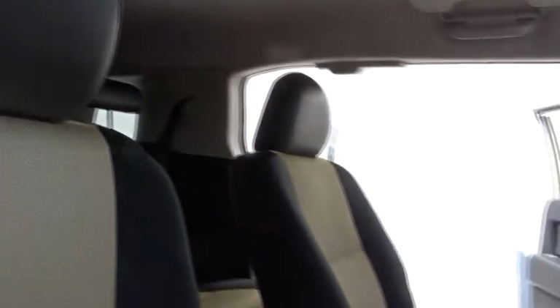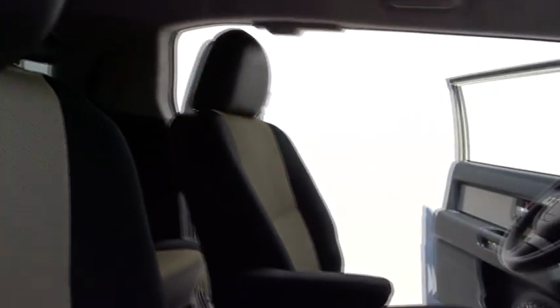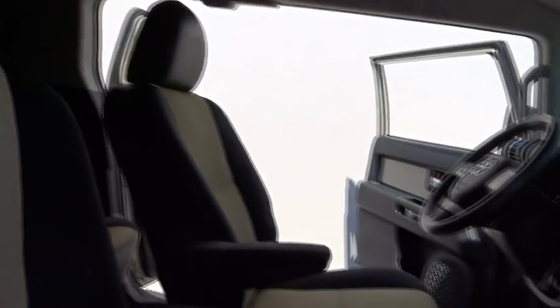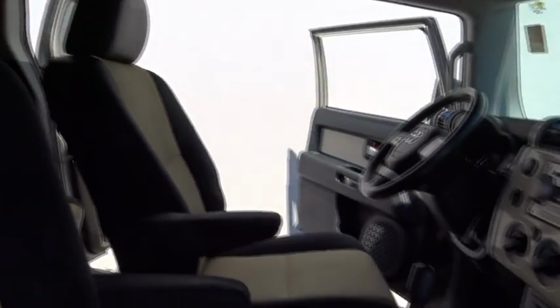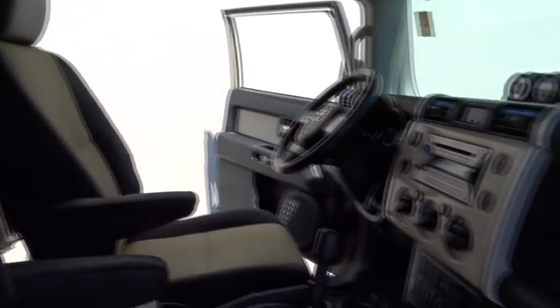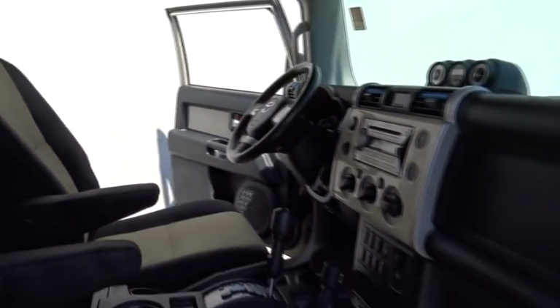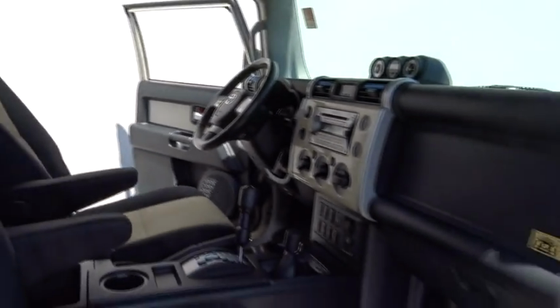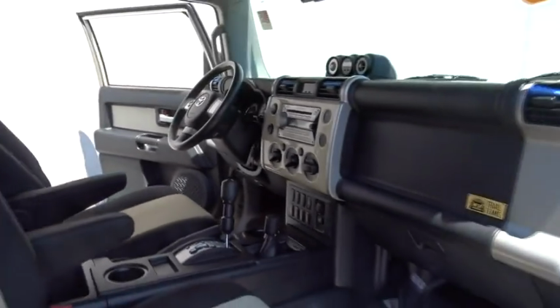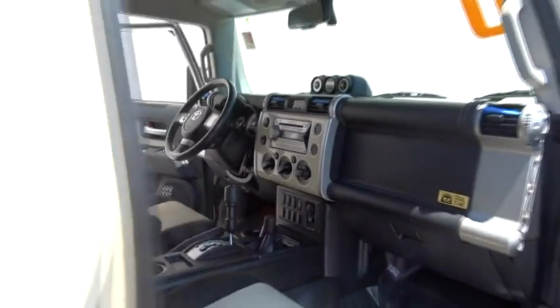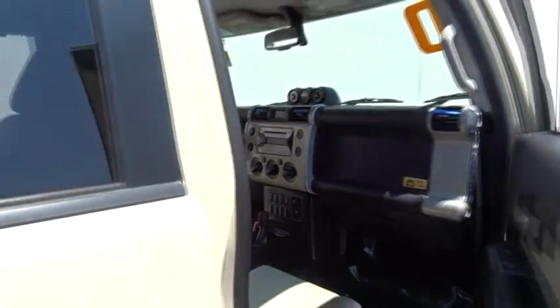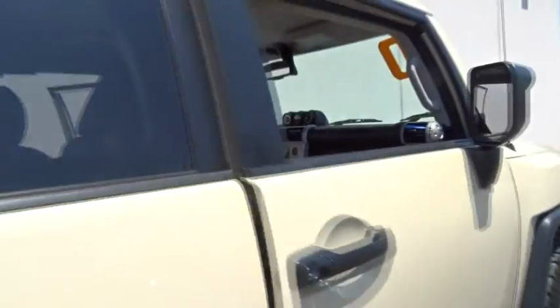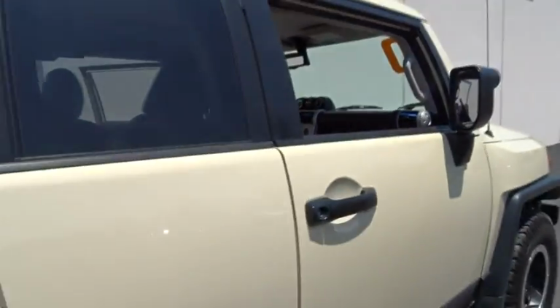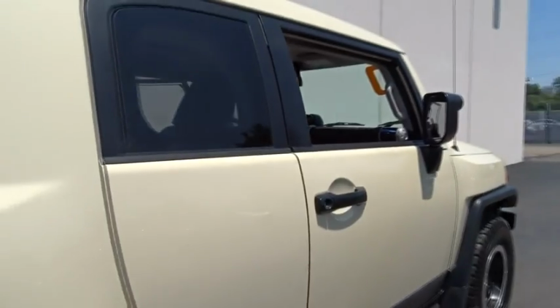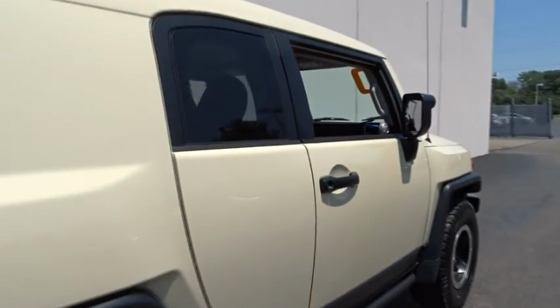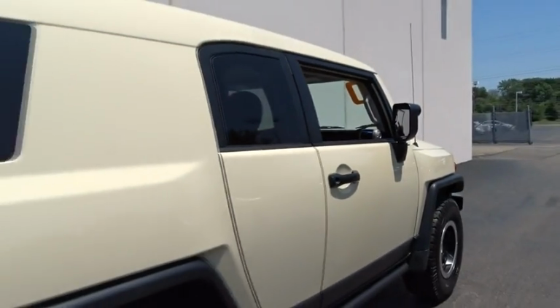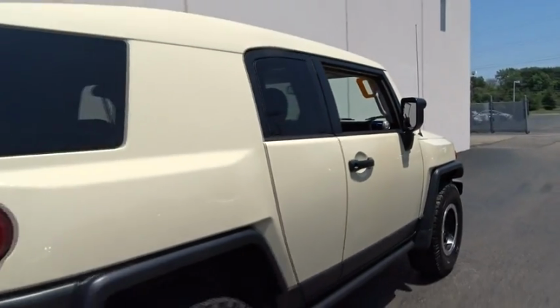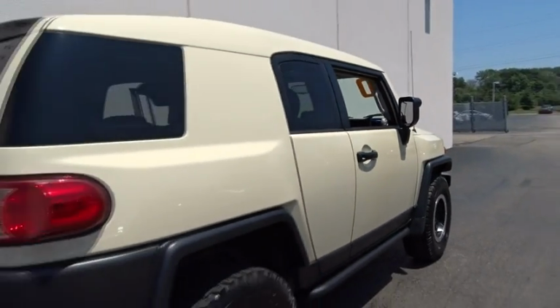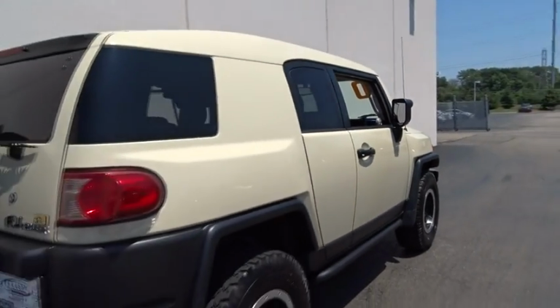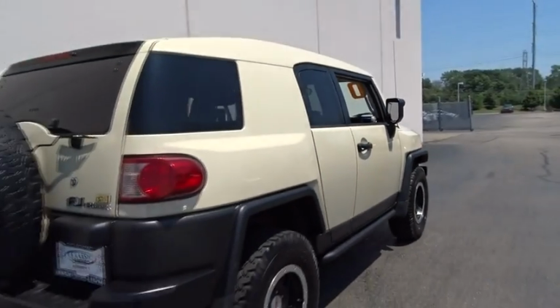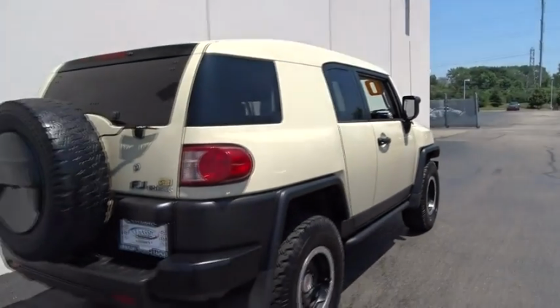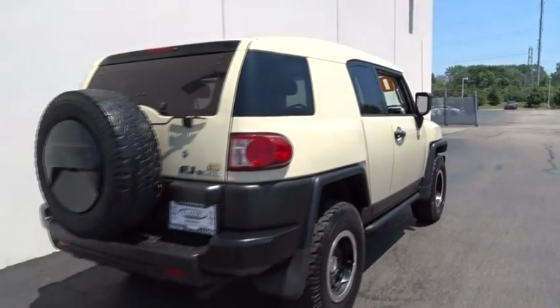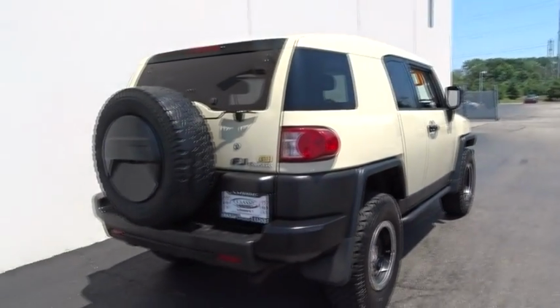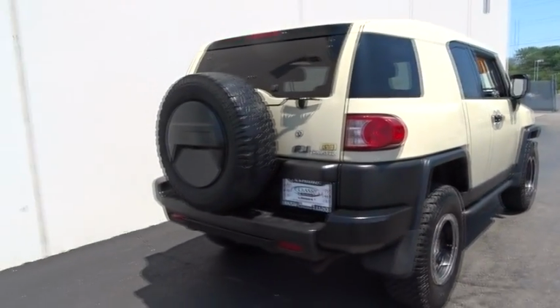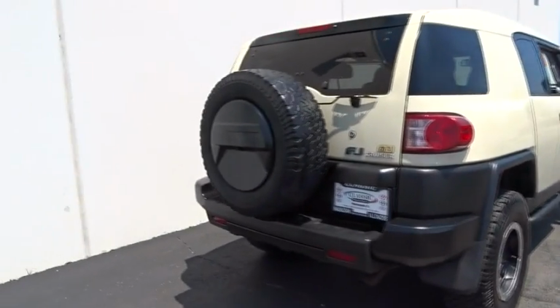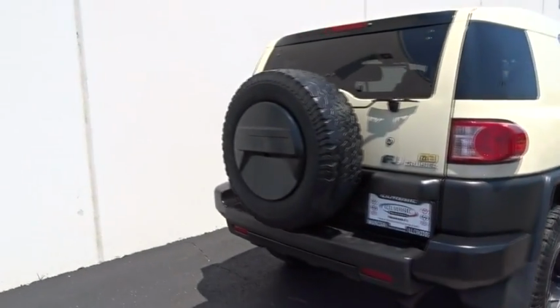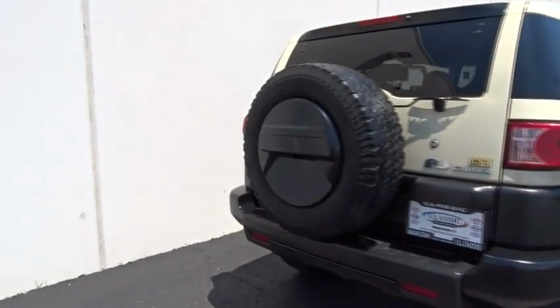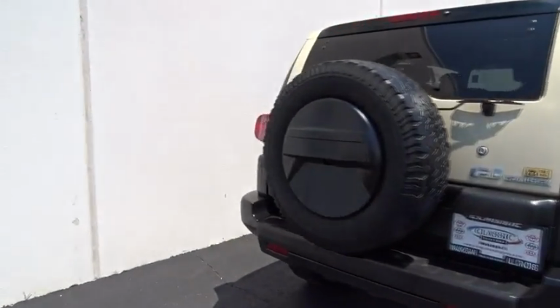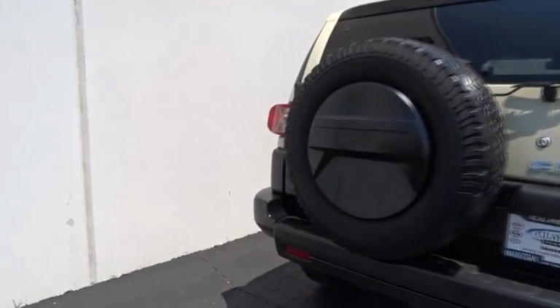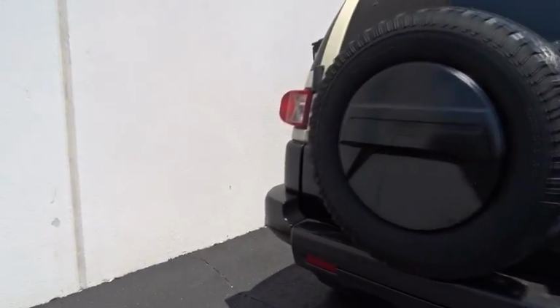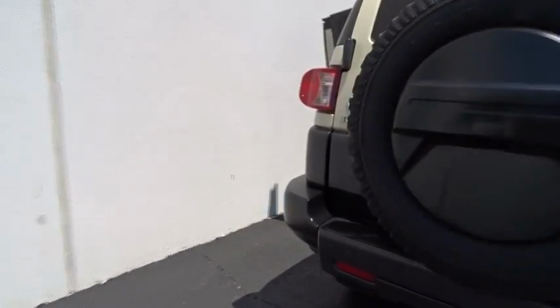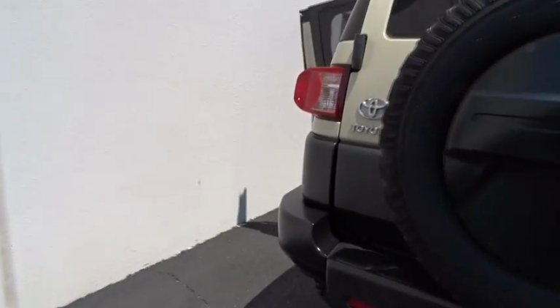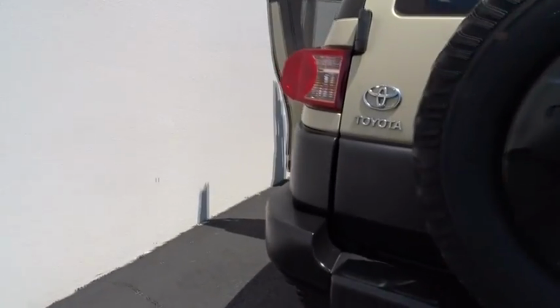Passenger airbag. Bucket seat. CD player. MP3 player. Power windows. Power door locks. Child safety locks. Brake assist. Rear head airbag. Intermittent wipers.